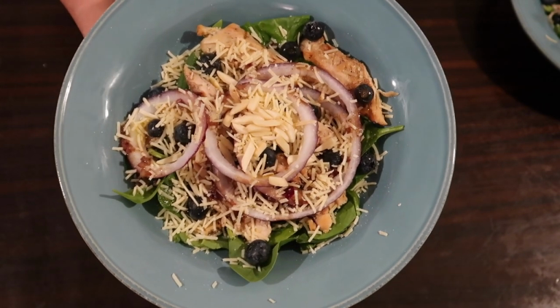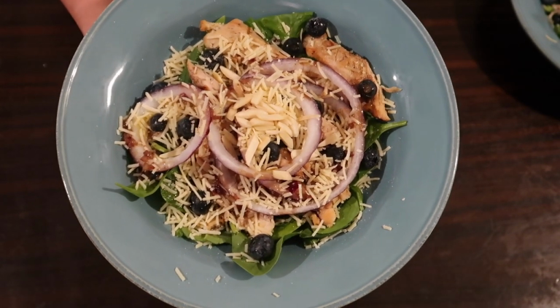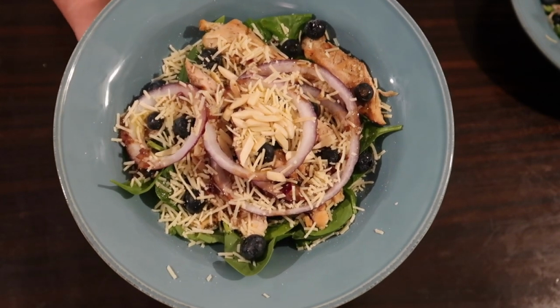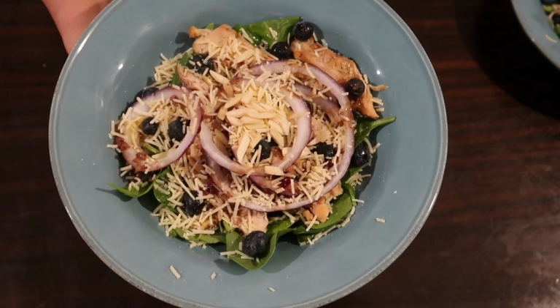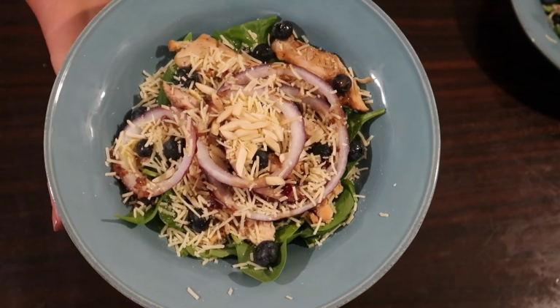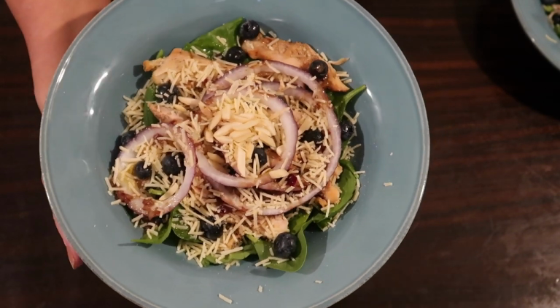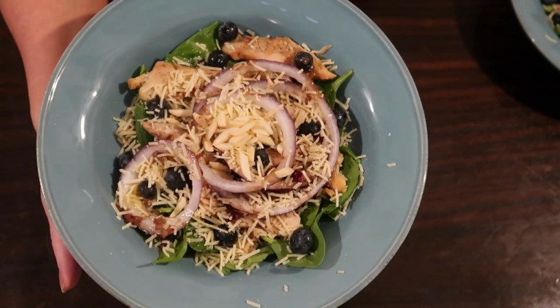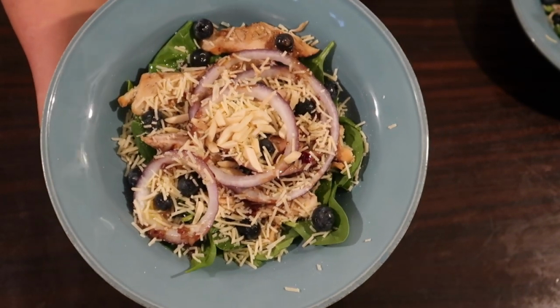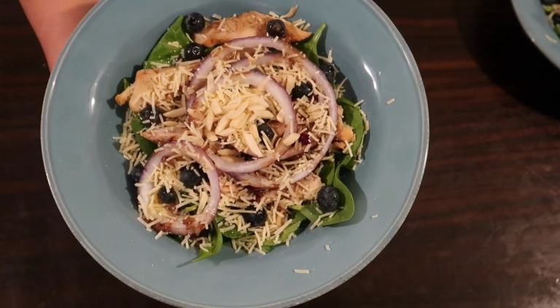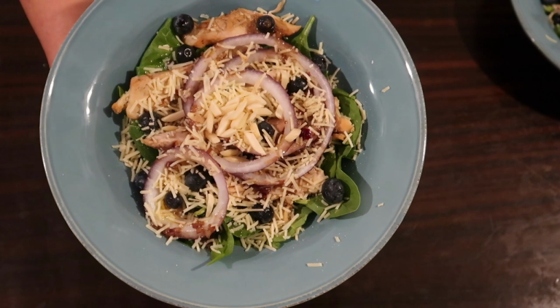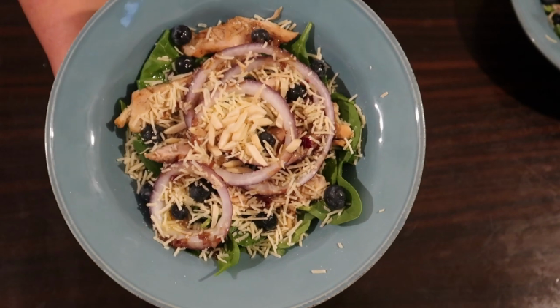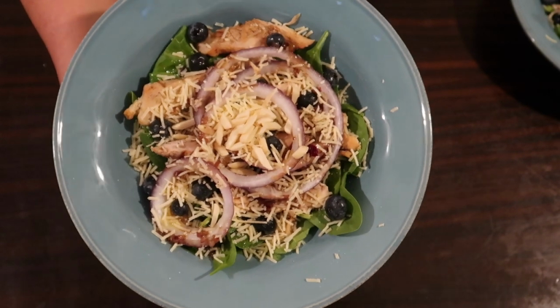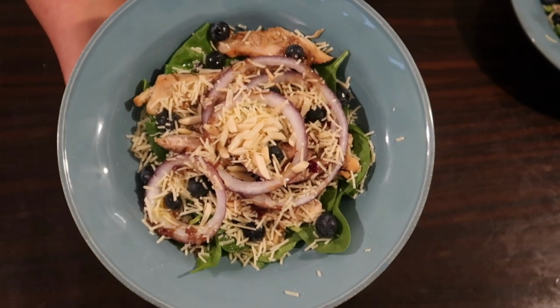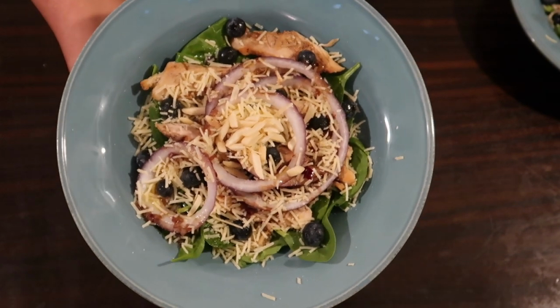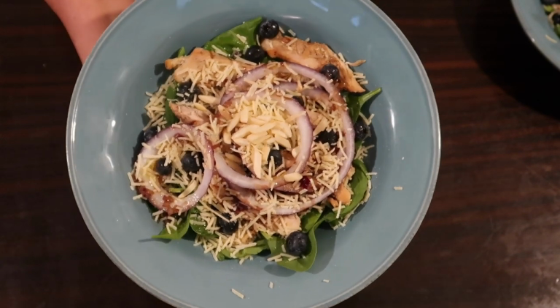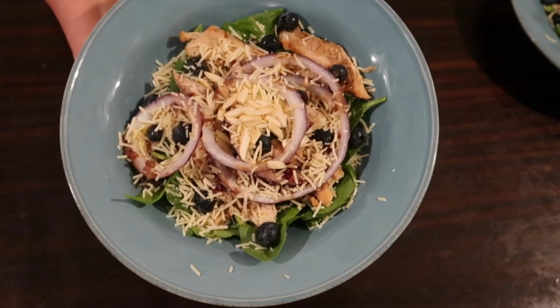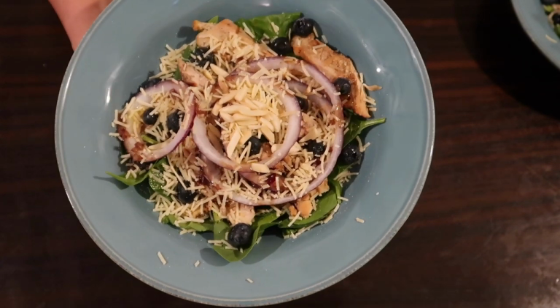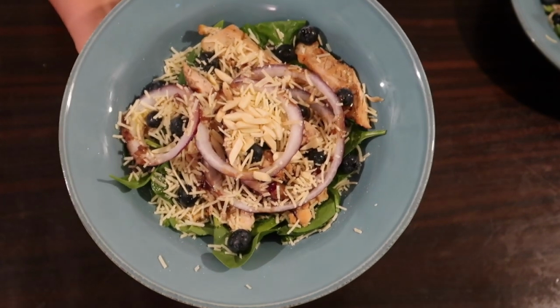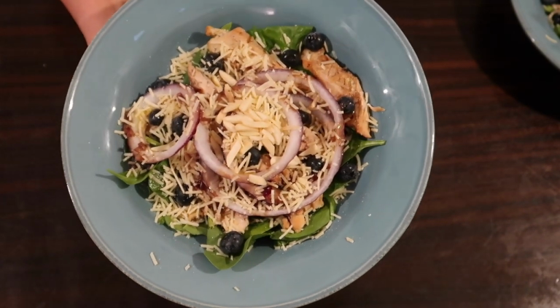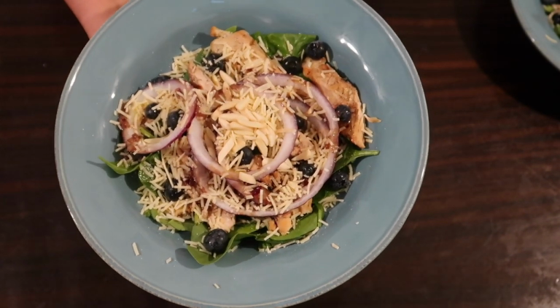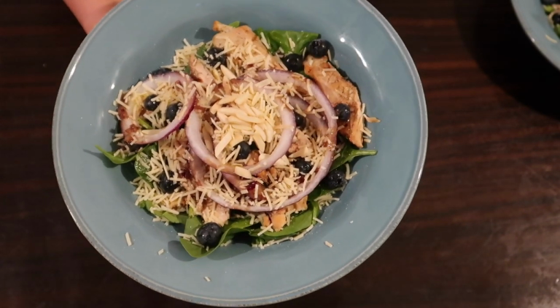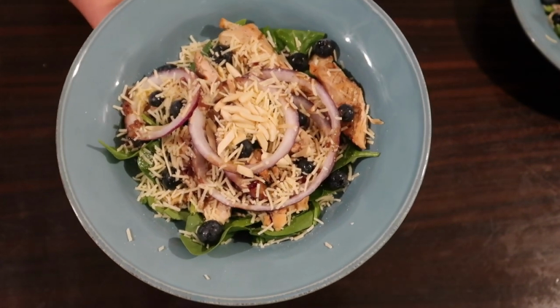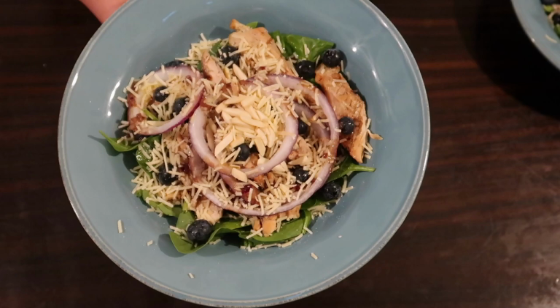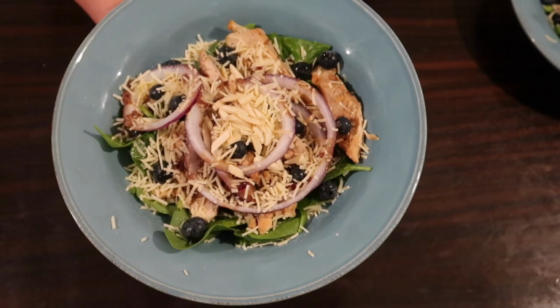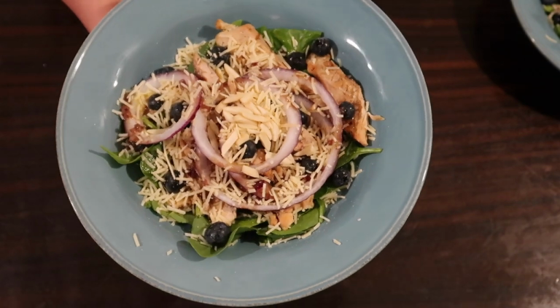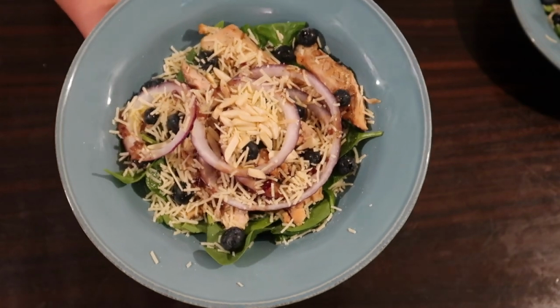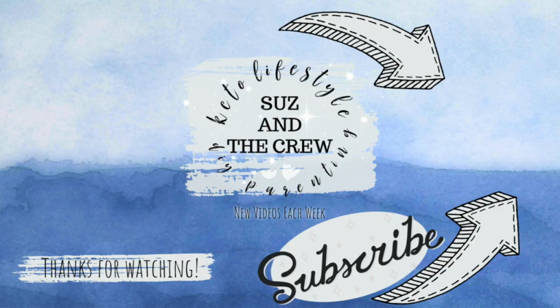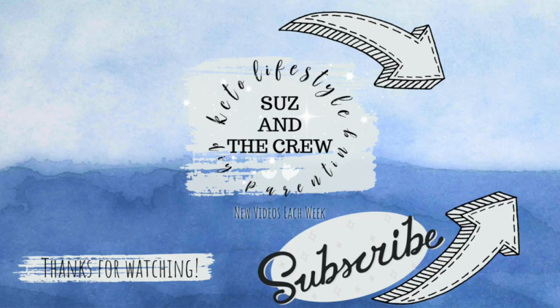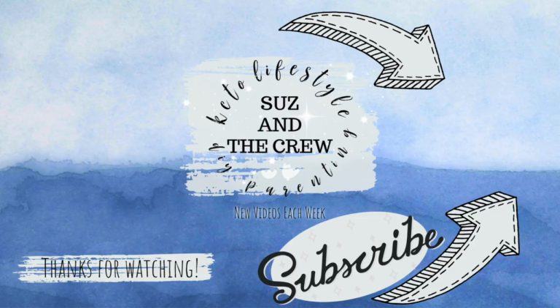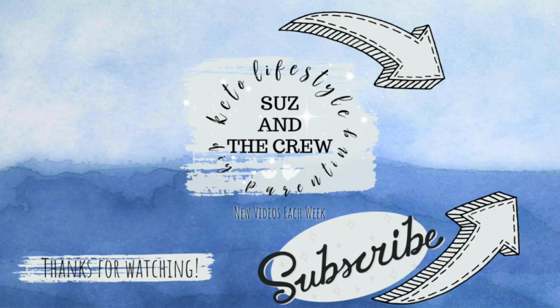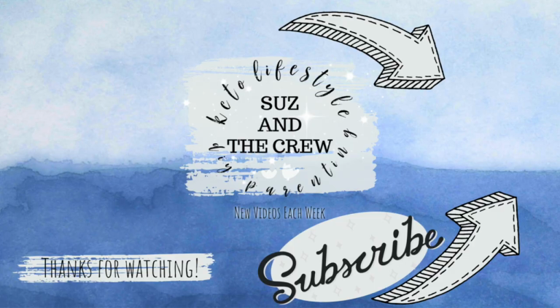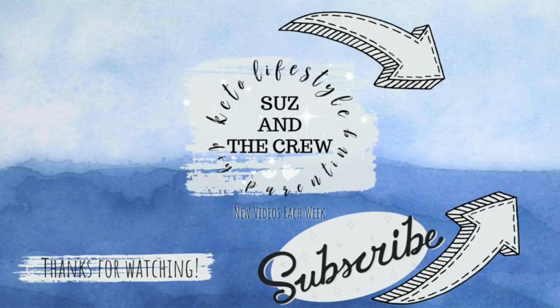There you go, guys — this week's keto dinner recipes and low-carb meal ideas. I hope you enjoyed this video. If you did, make sure you share it with your friends, pin it, like it, and comment with any recipe suggestions or other types of videos you'd like to see from us. Until next time, bye guys!